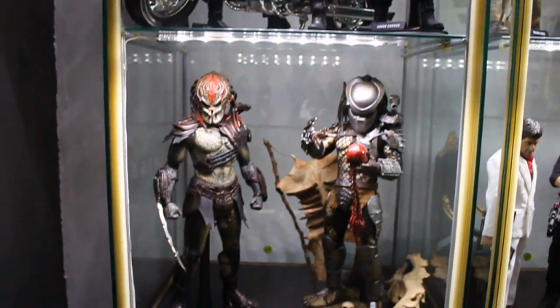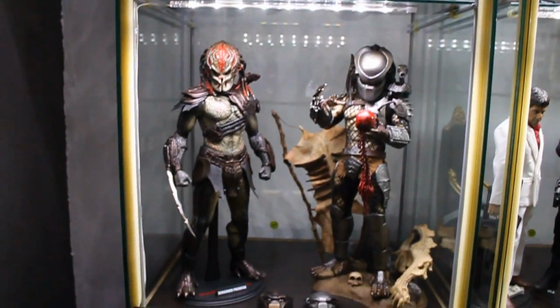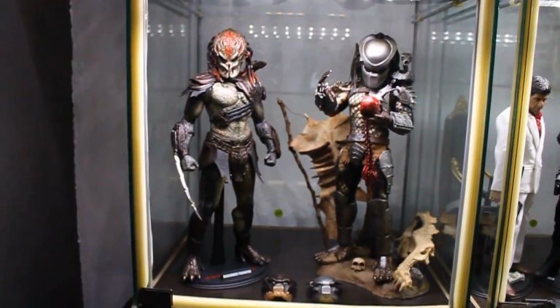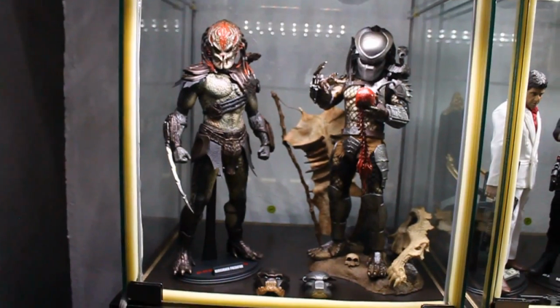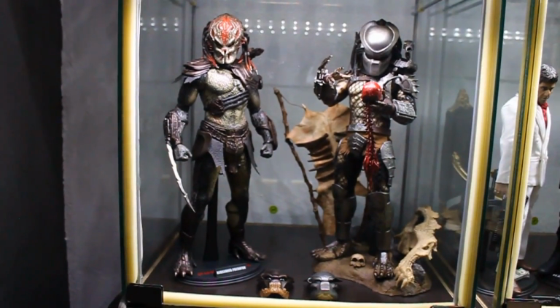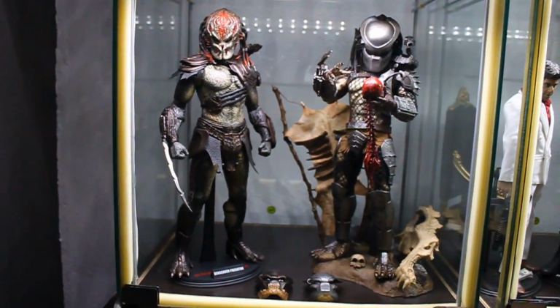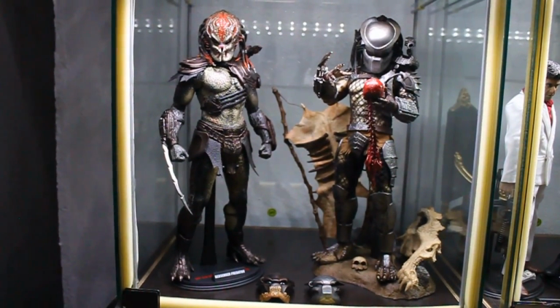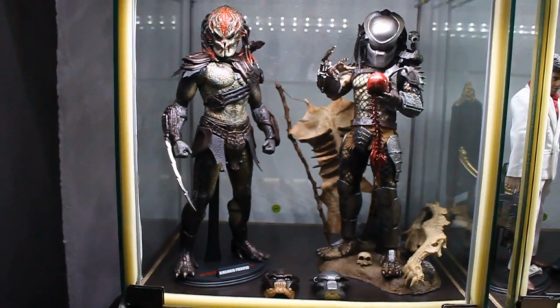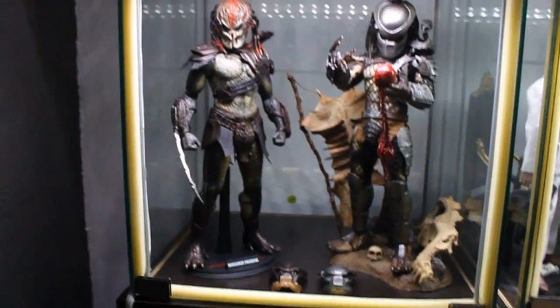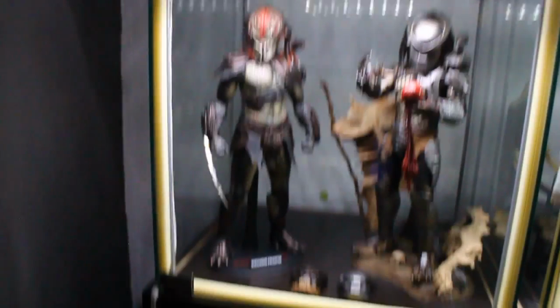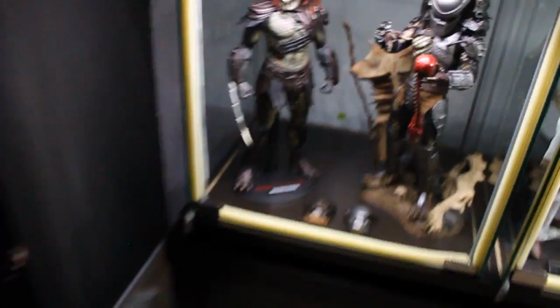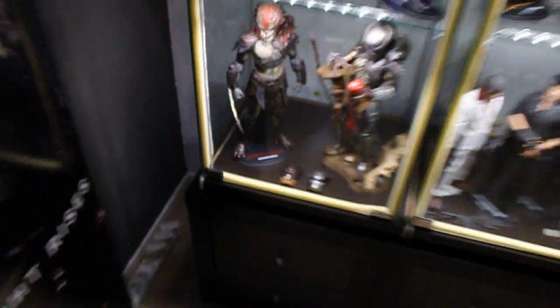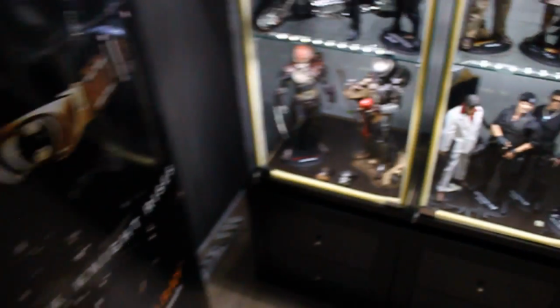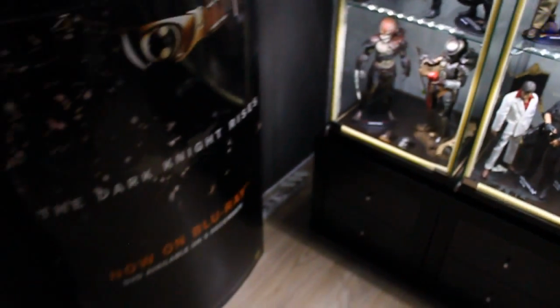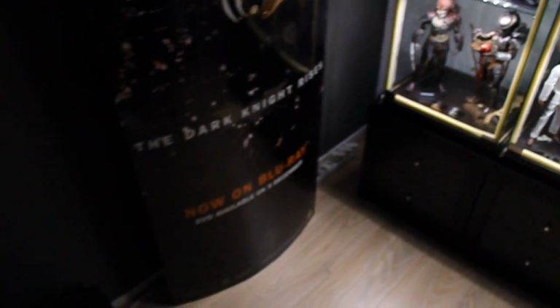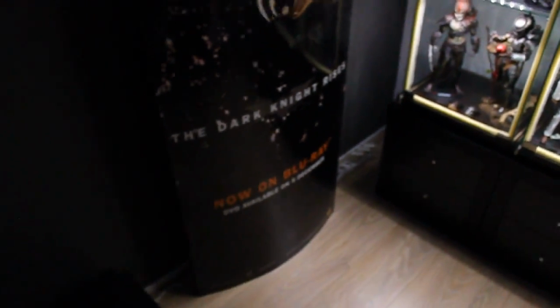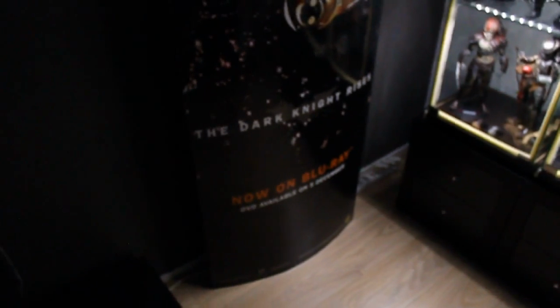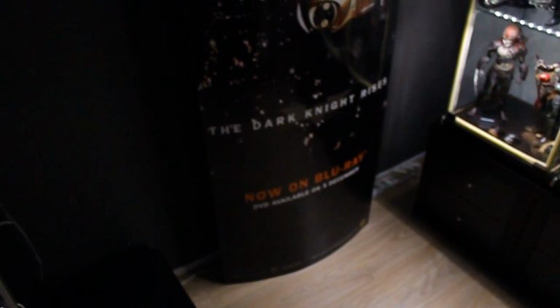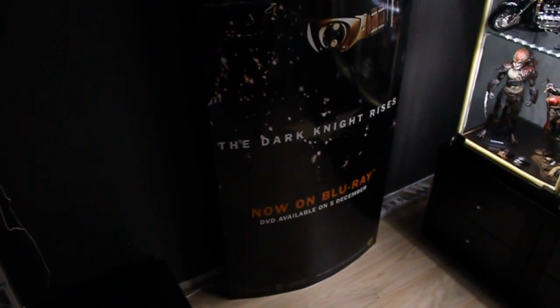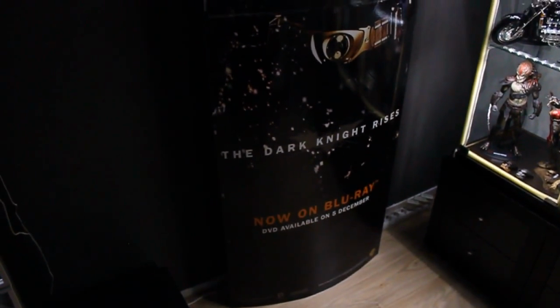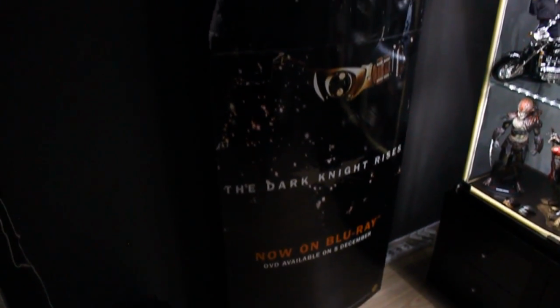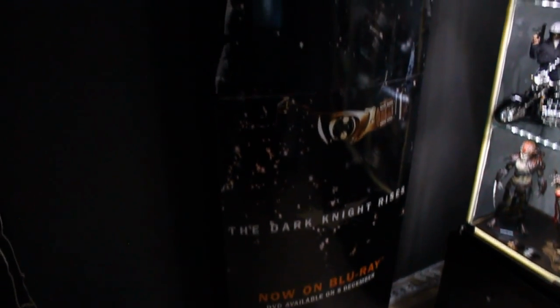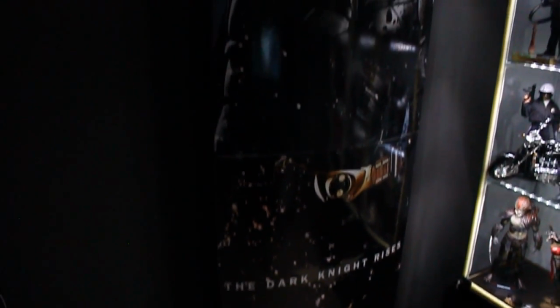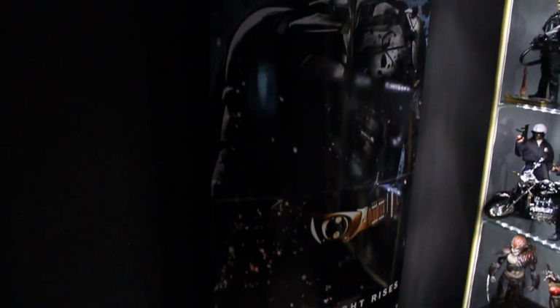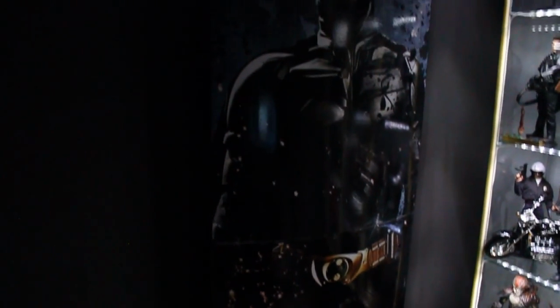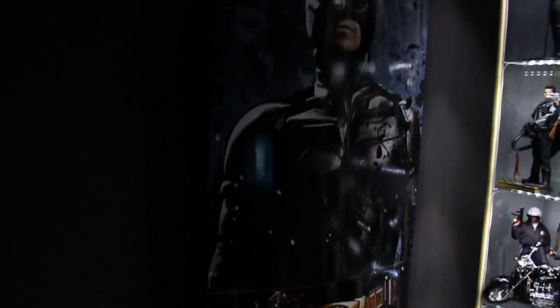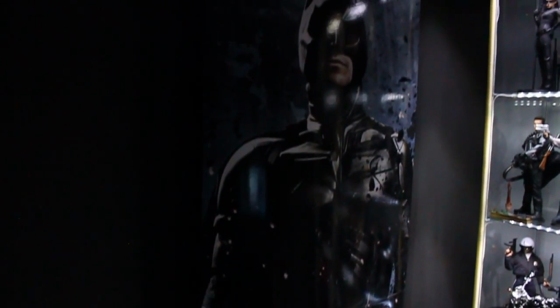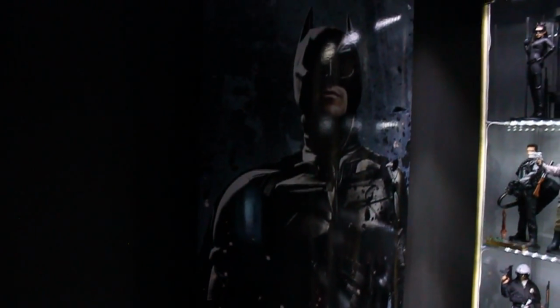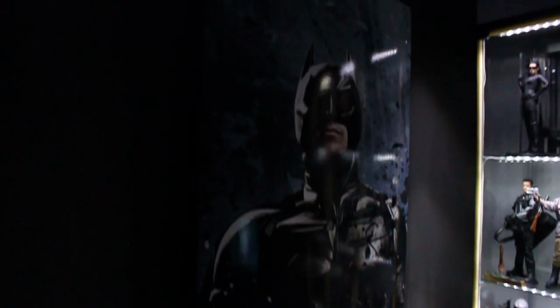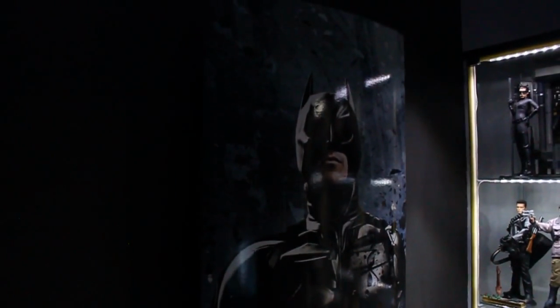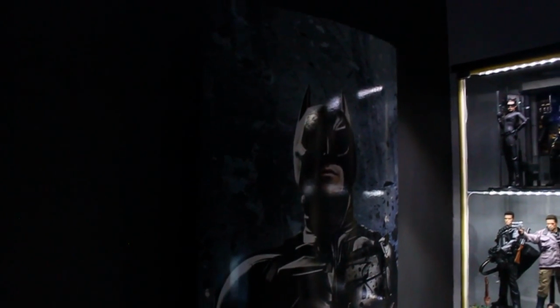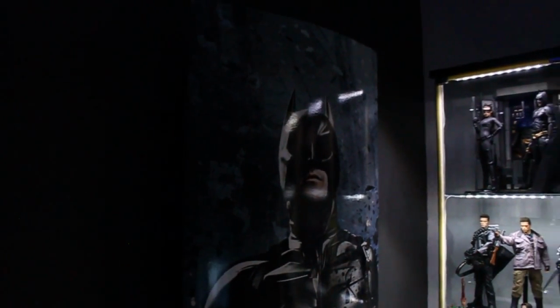And two Predators. And this is a promotional piece from The Dark Knight Rises movie.